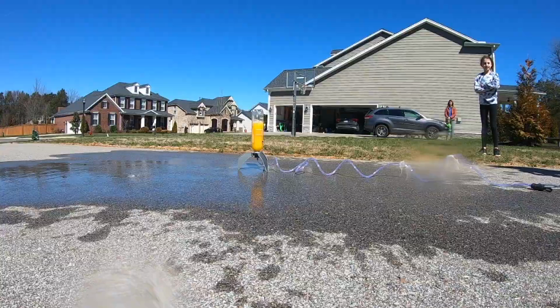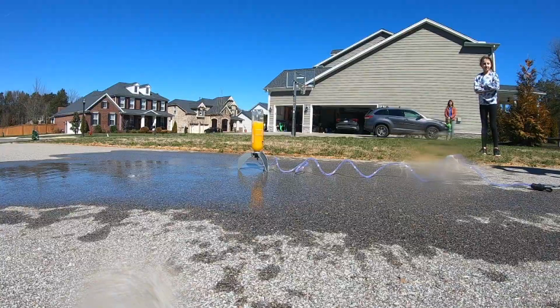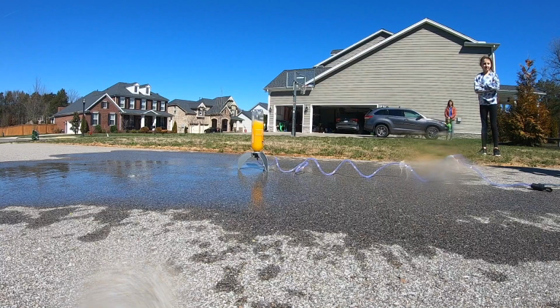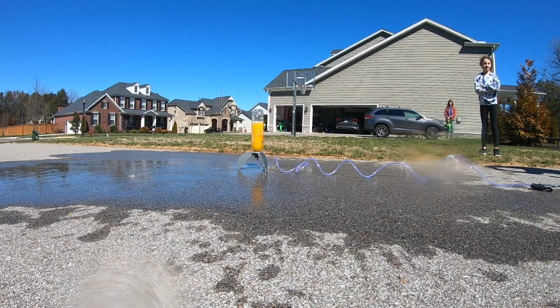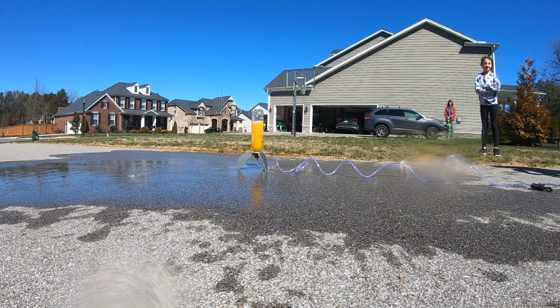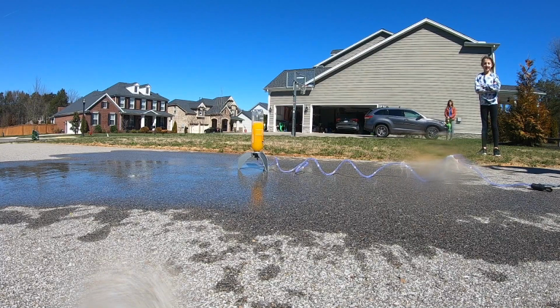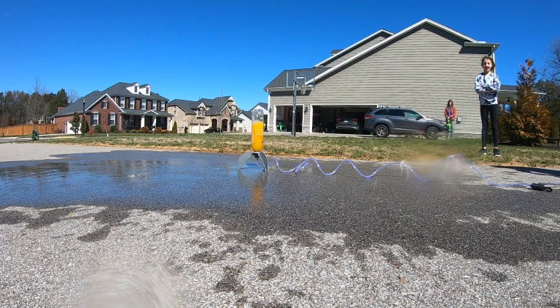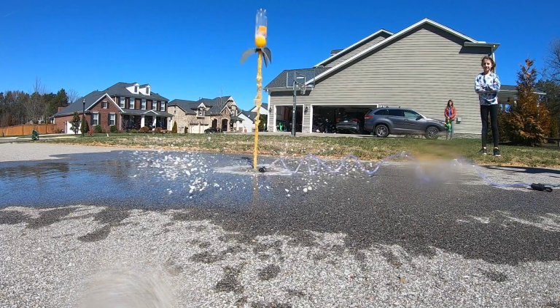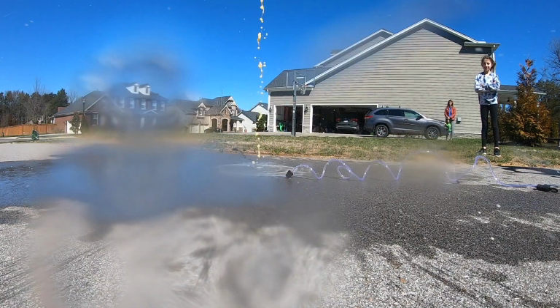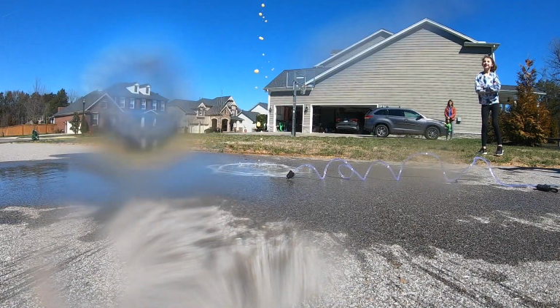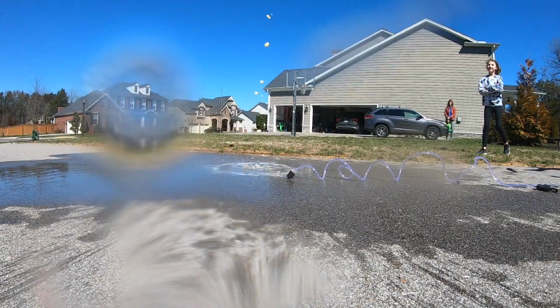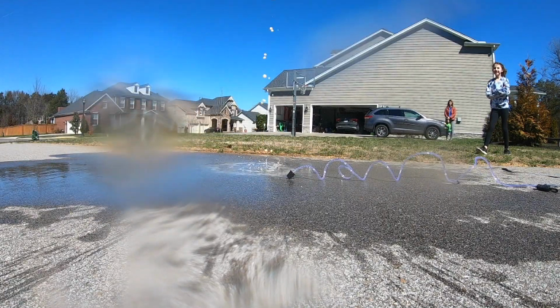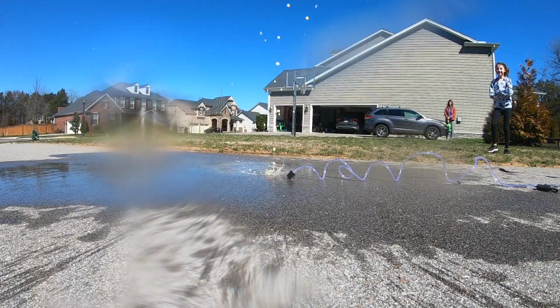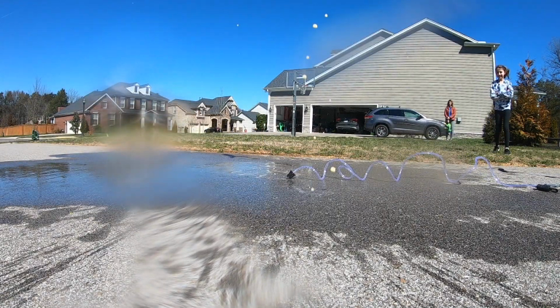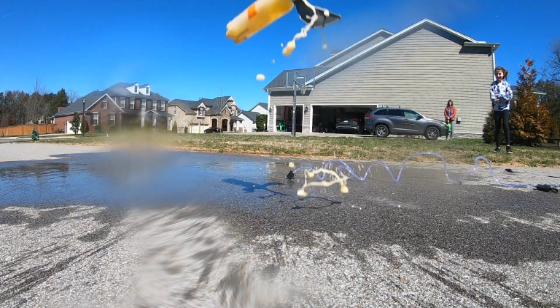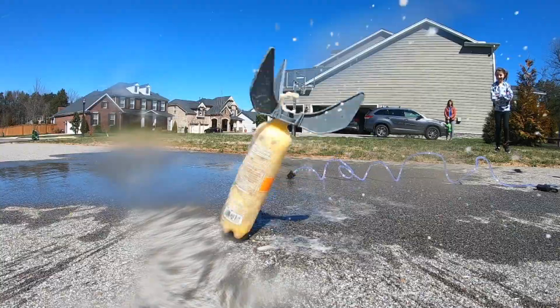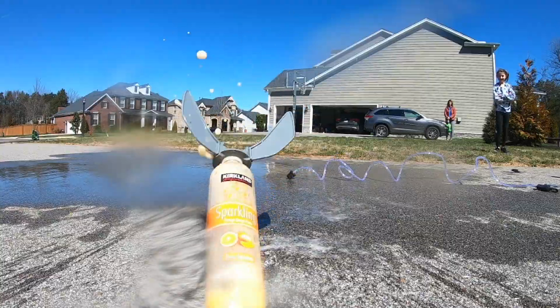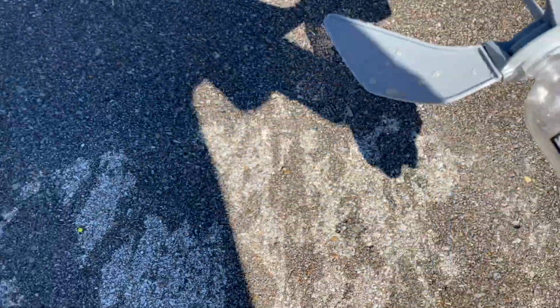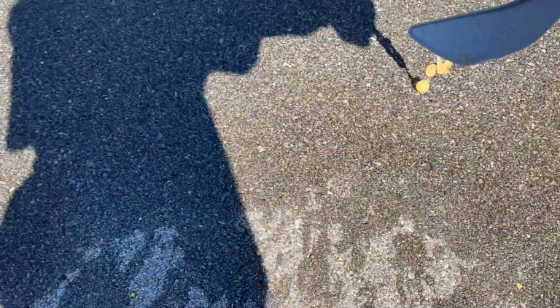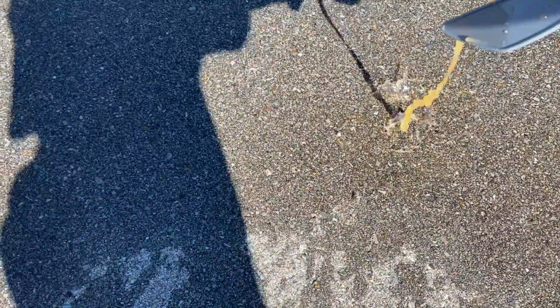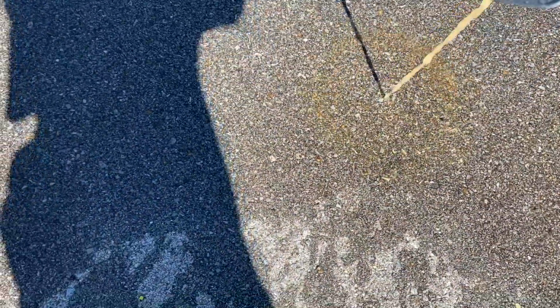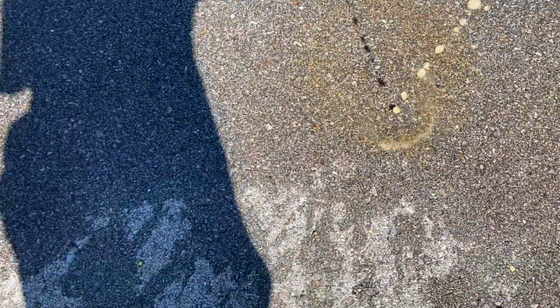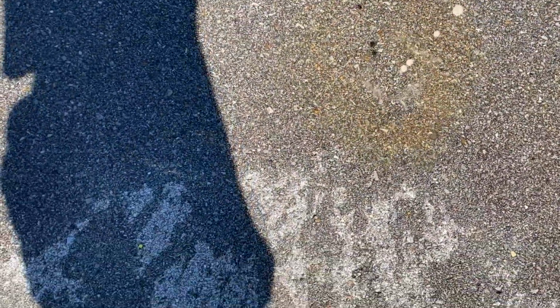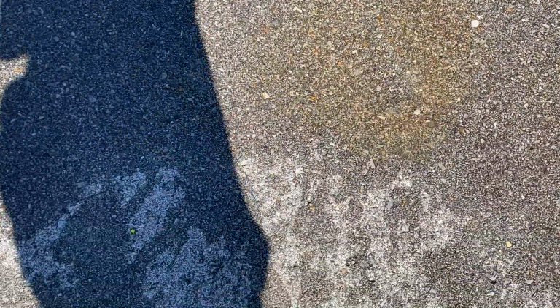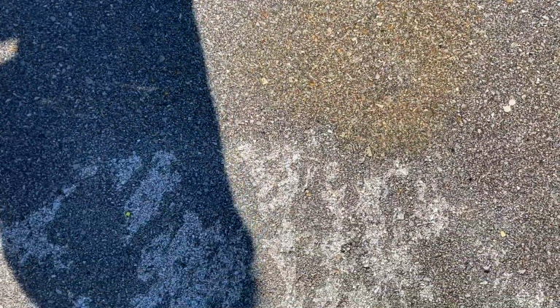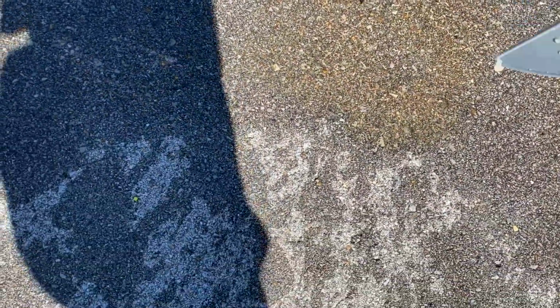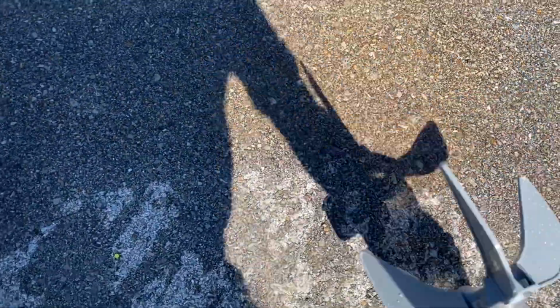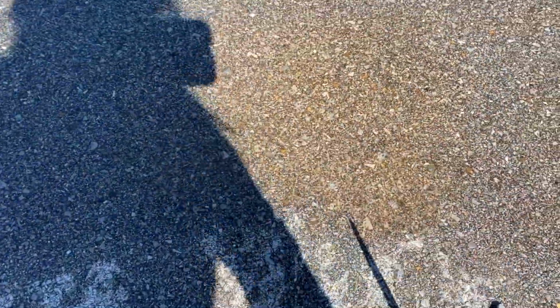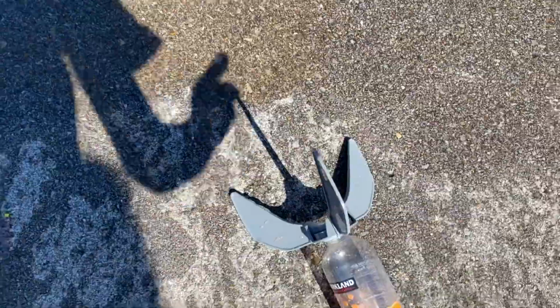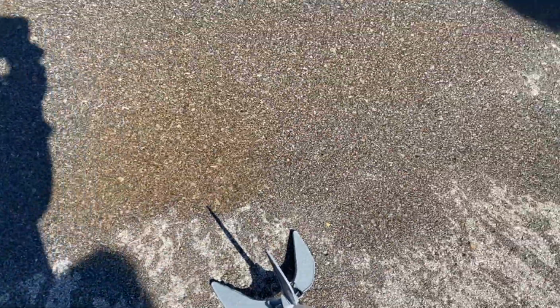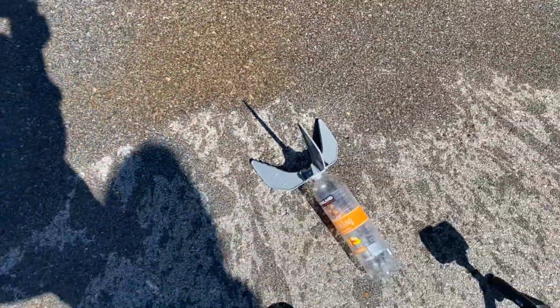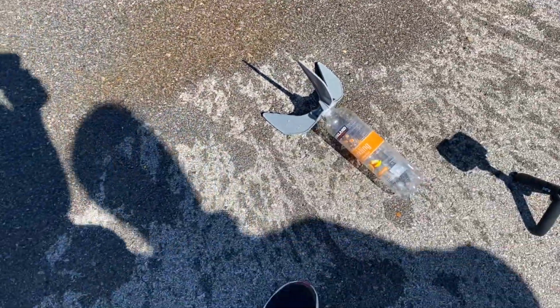That just exploded! Oh my gosh! Guys, look! It's like busy. It's like all gross. That was really cool, guys.